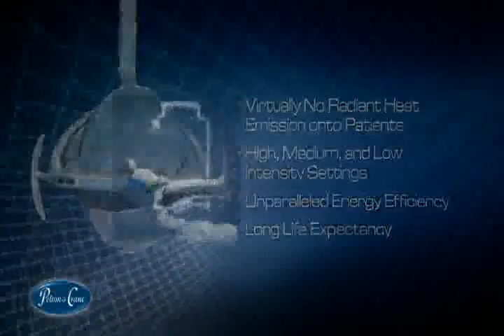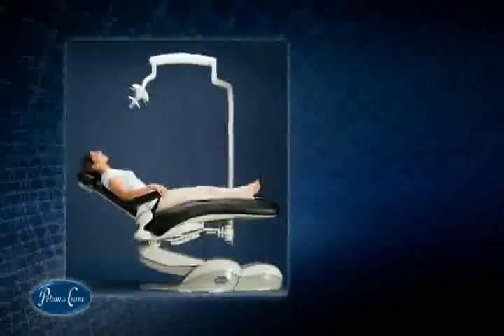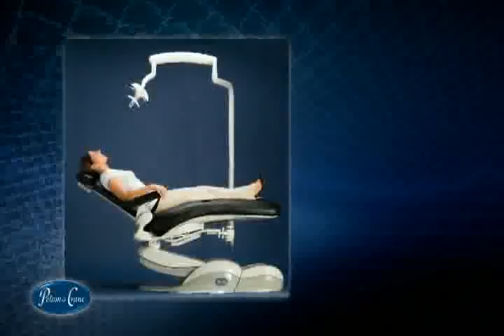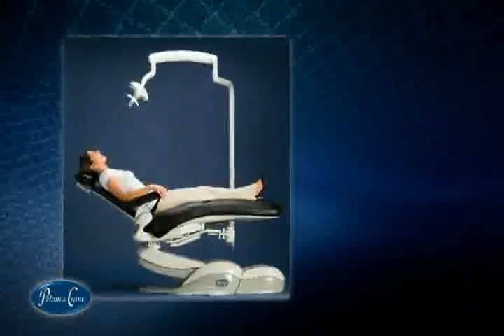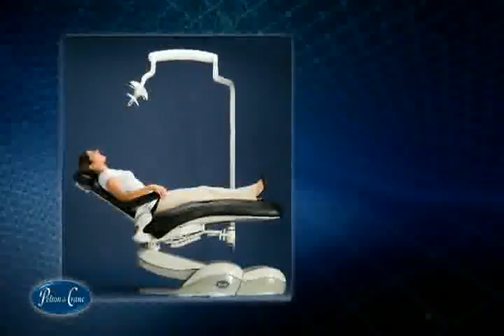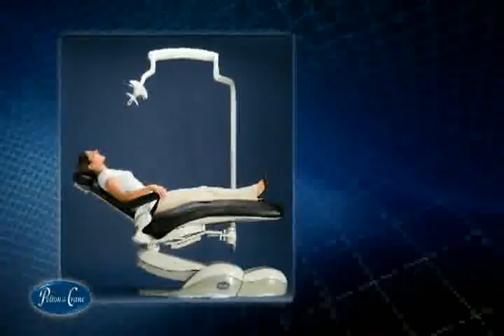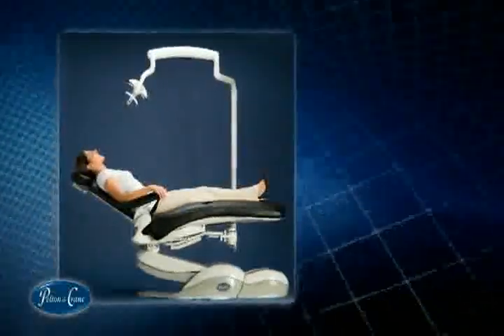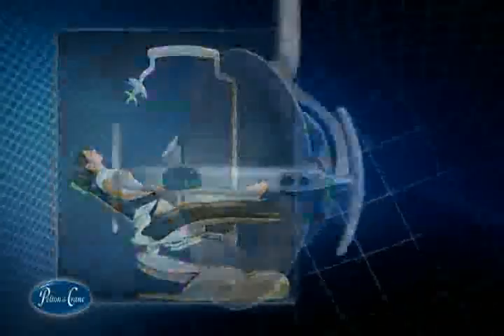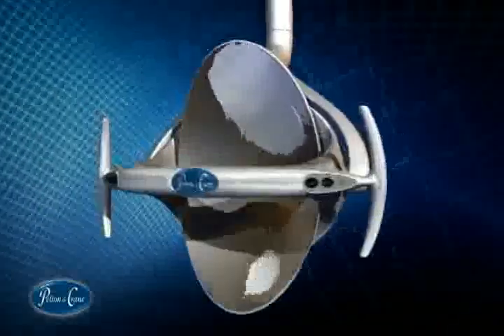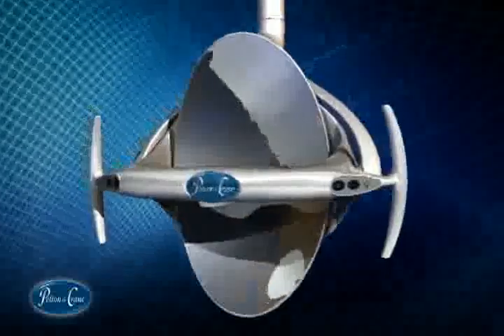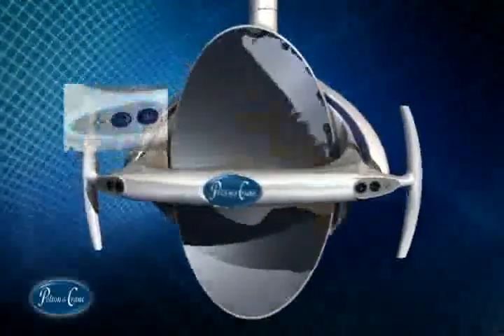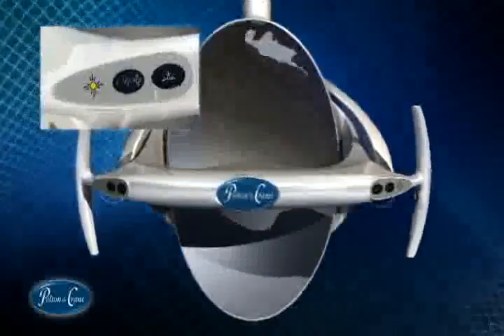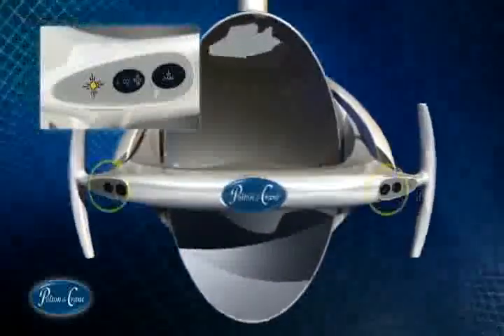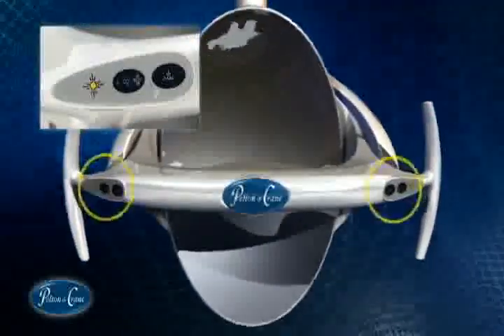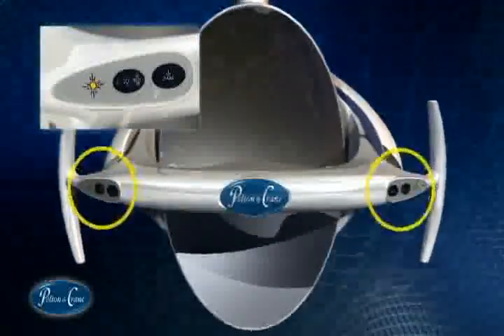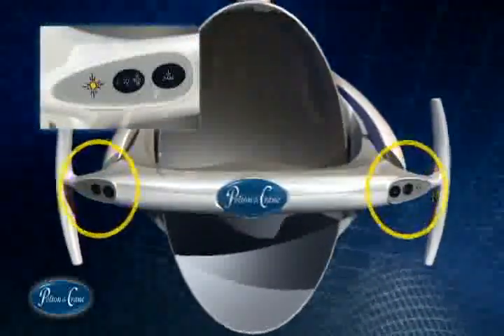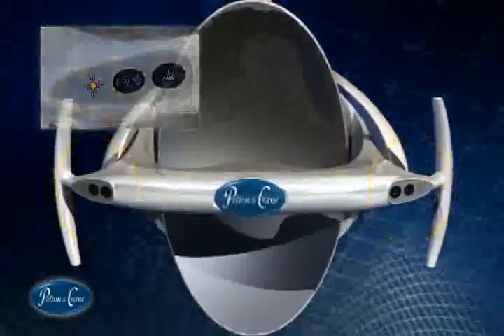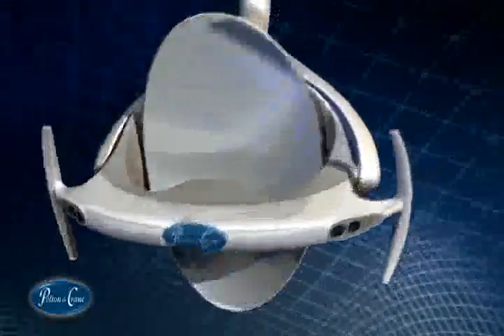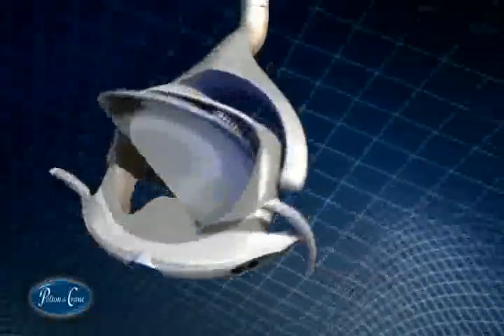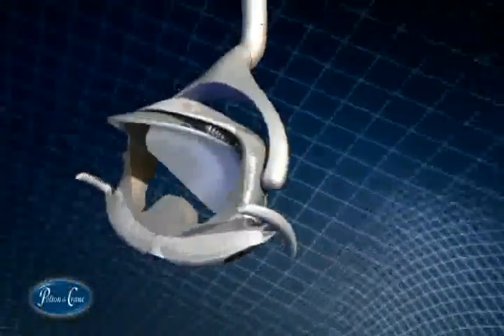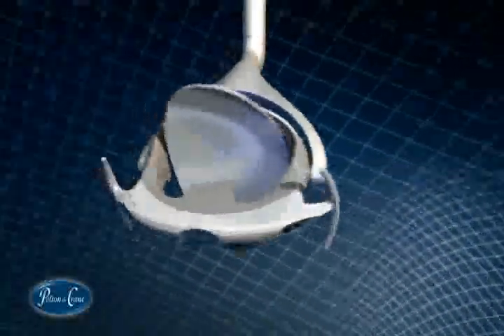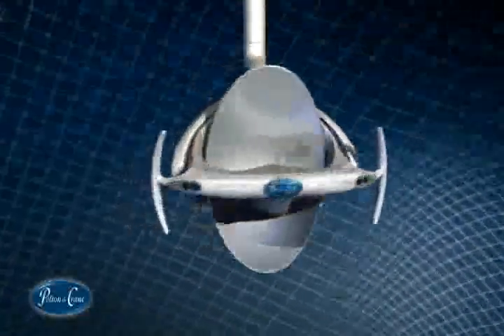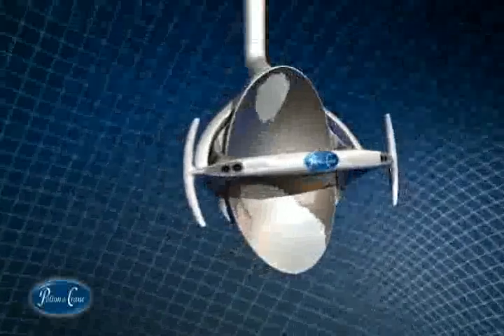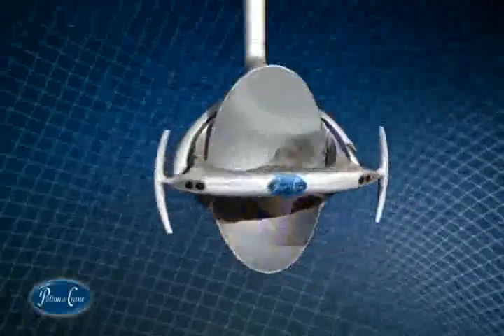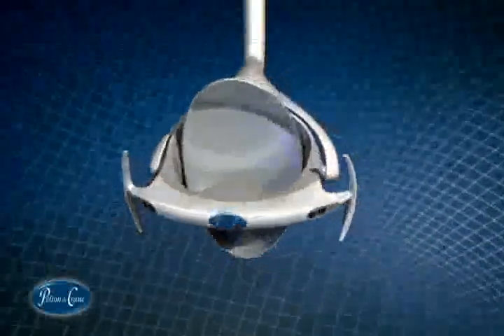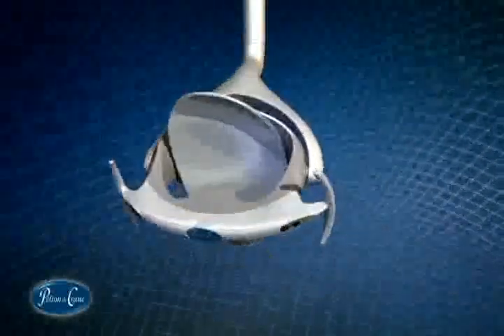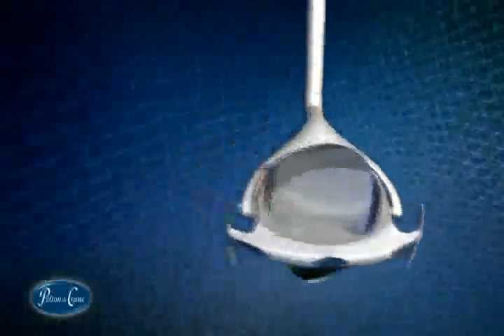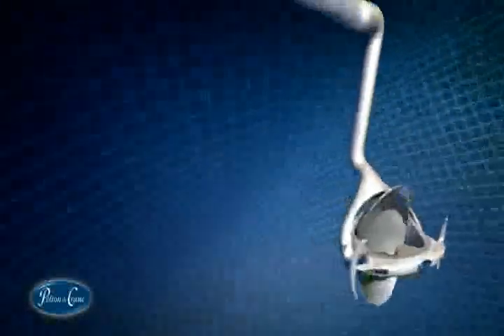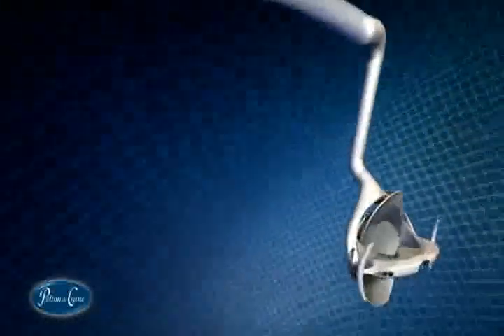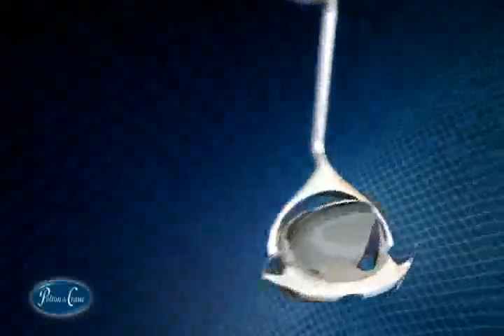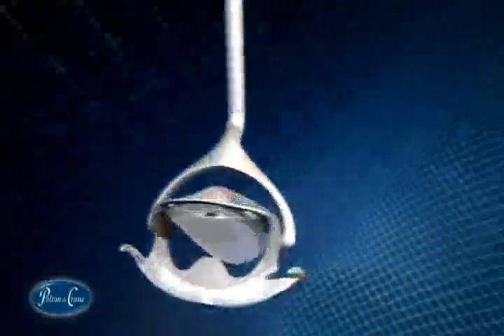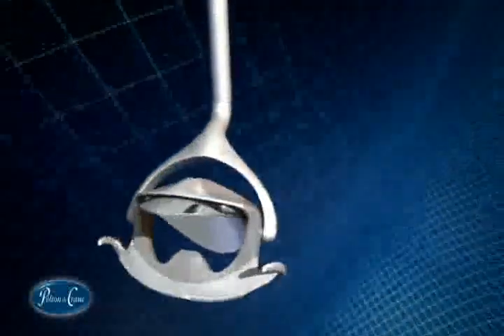Intuitively designed with the practitioner in mind, the Helios 3000 comes with two easy-to-use operator touchpads and a third-axis range of motion for nearly unlimited positioning flexibility.